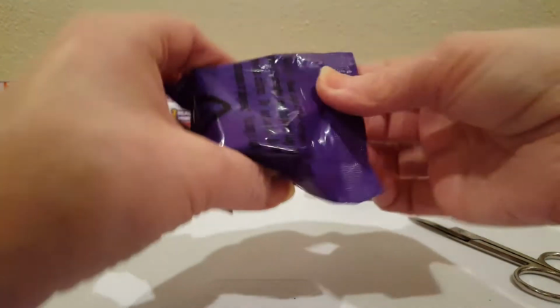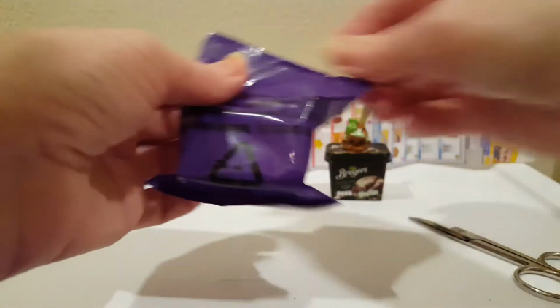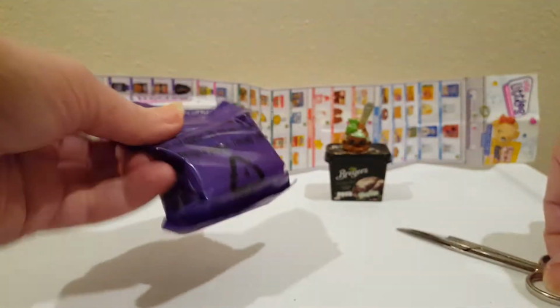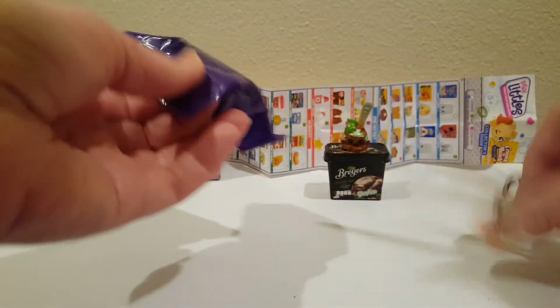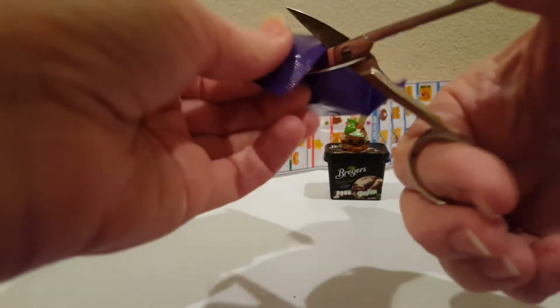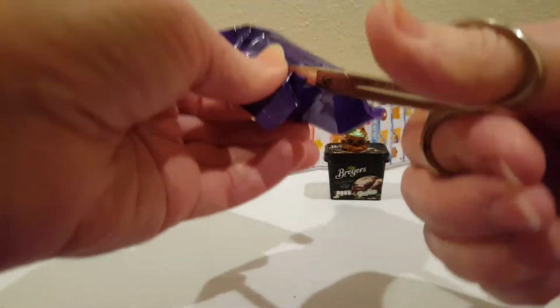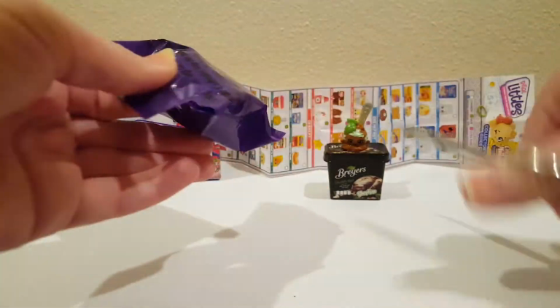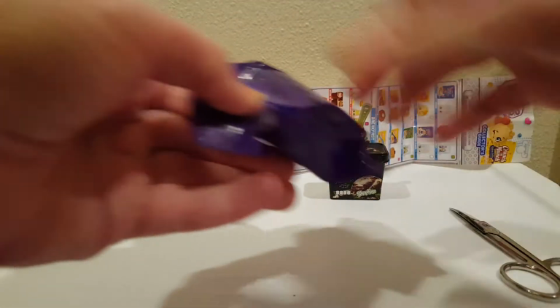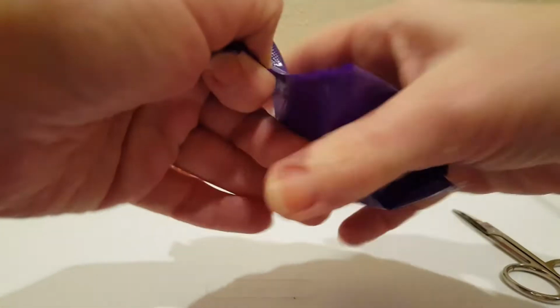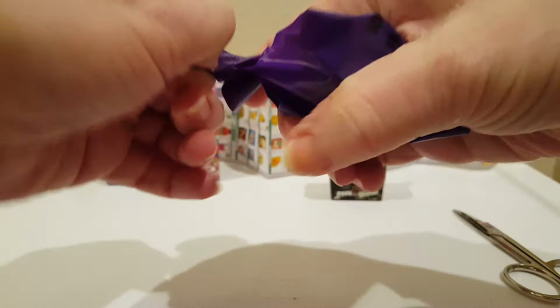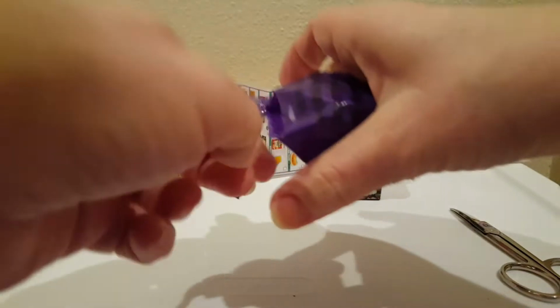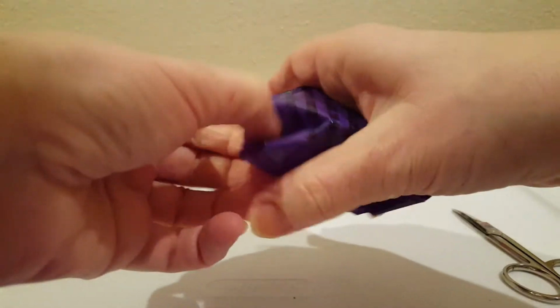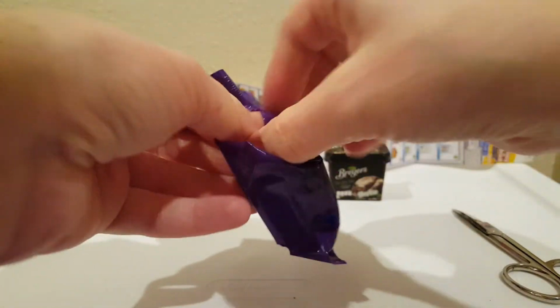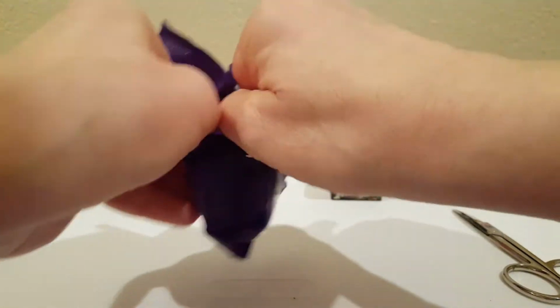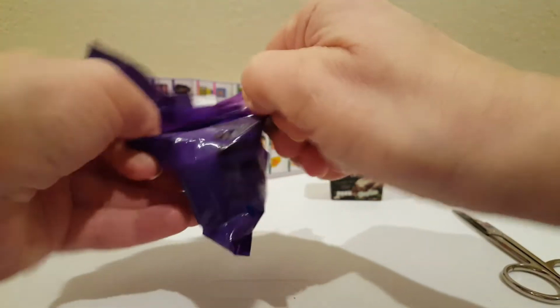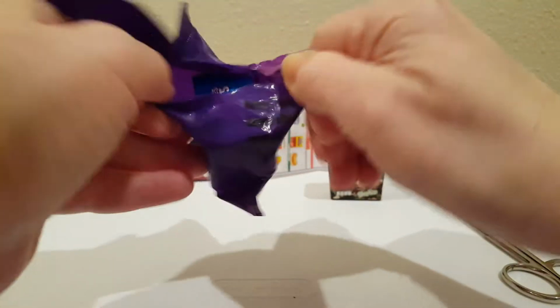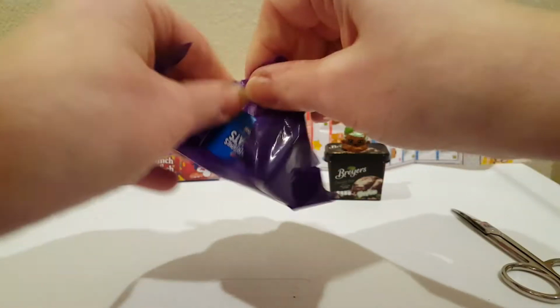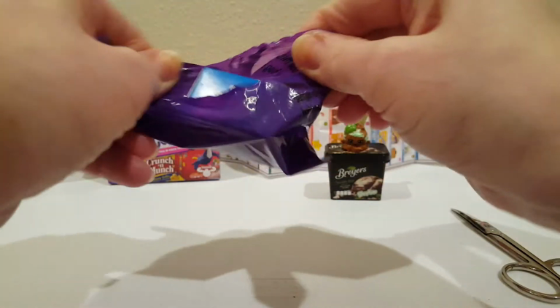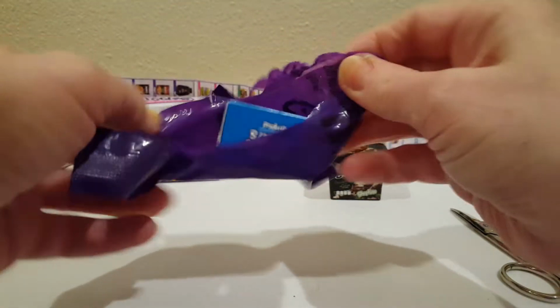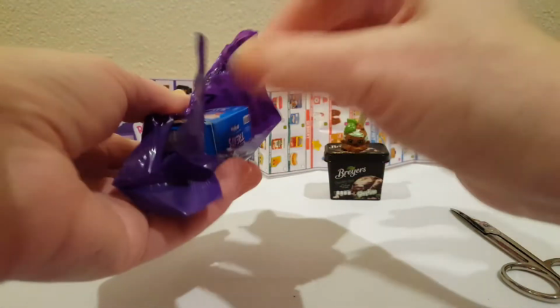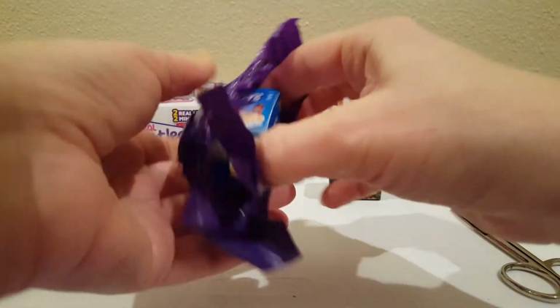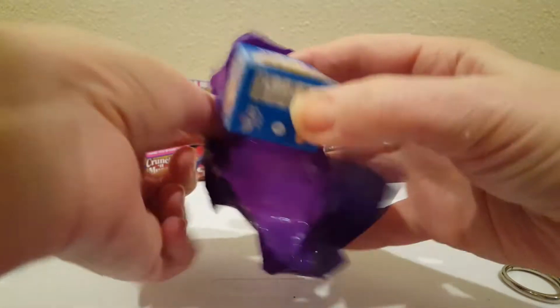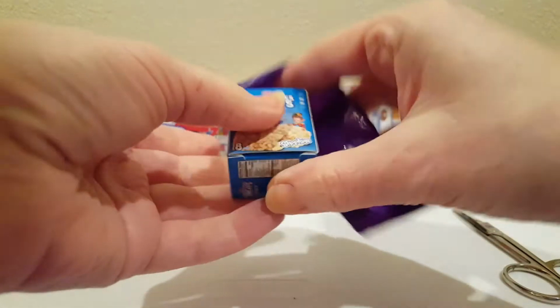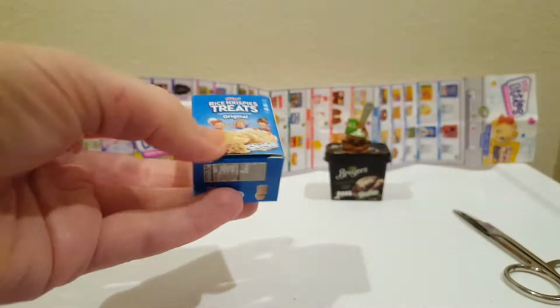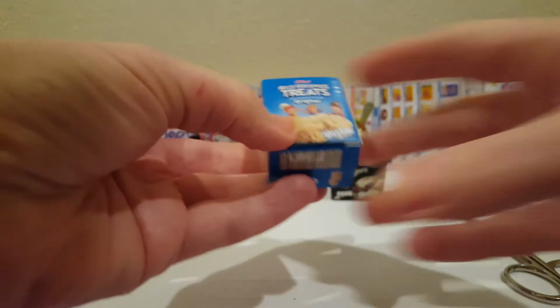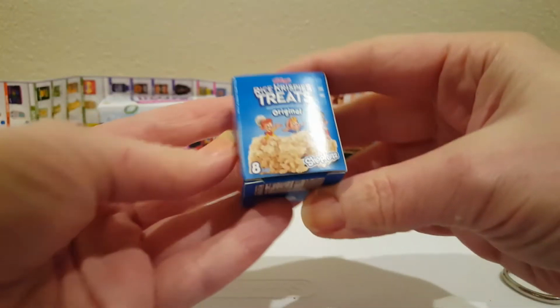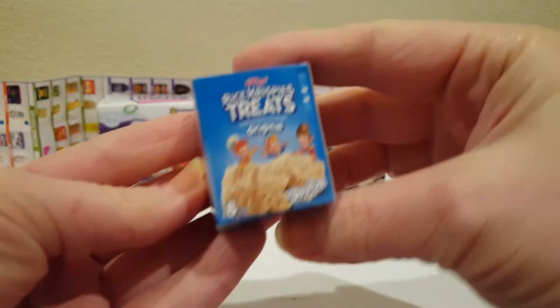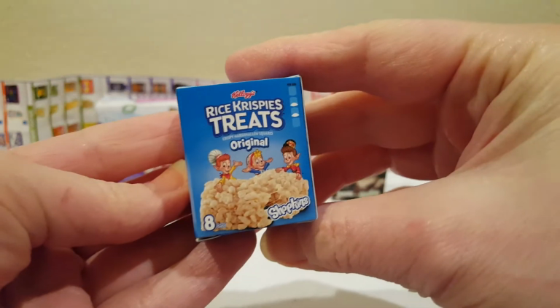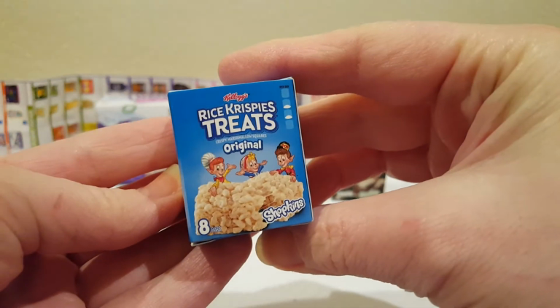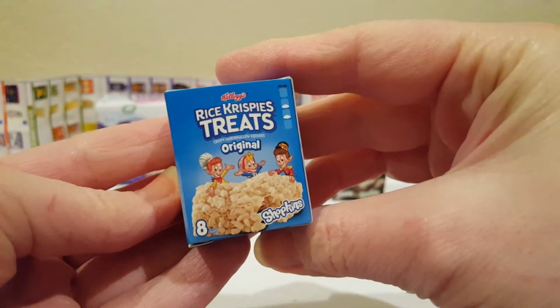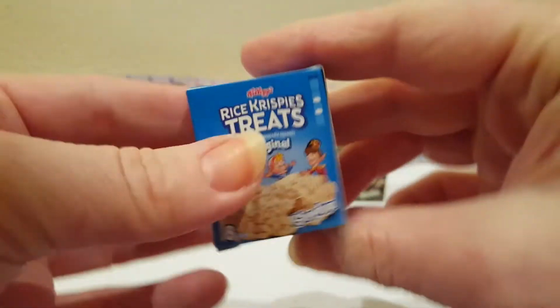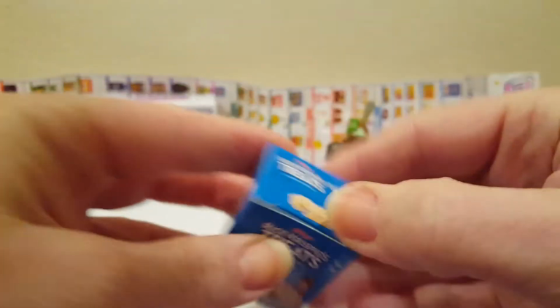Okay, let's see what's in this one. Oh, yum — Rice Krispie Treats! I love these too.